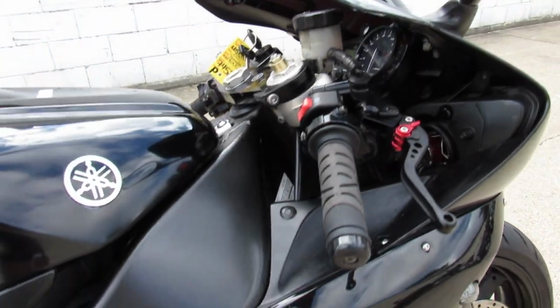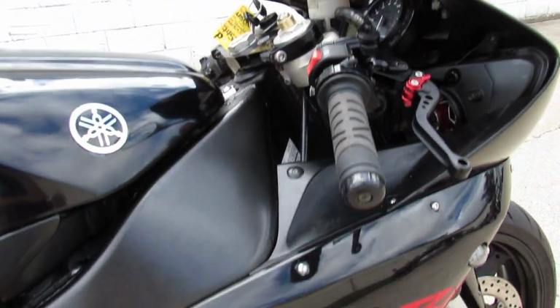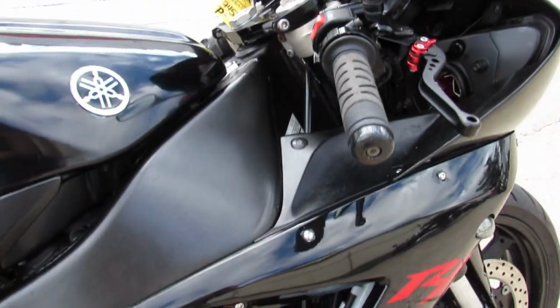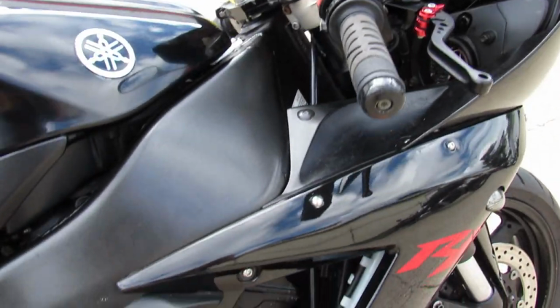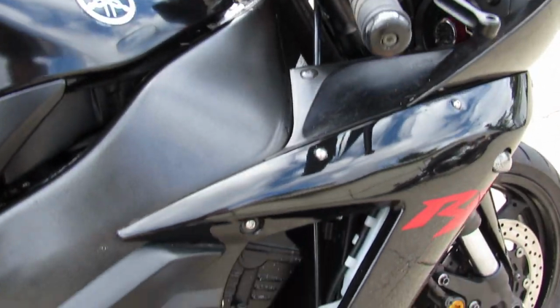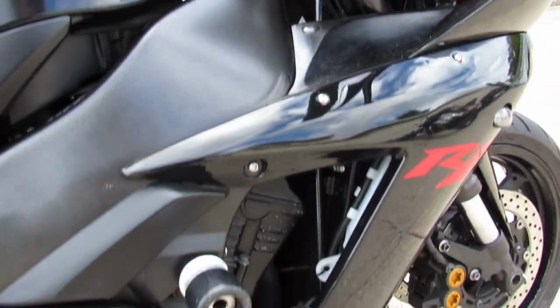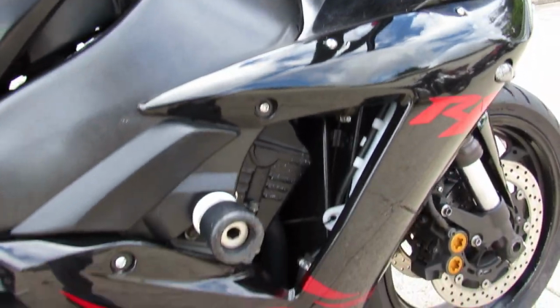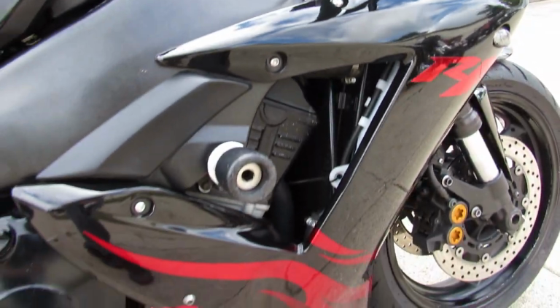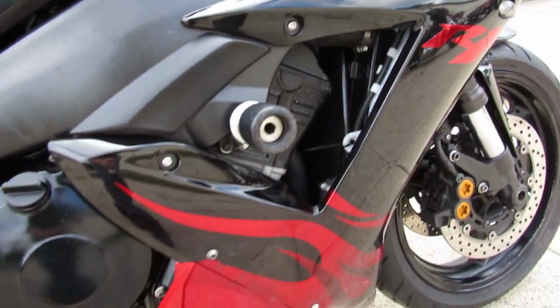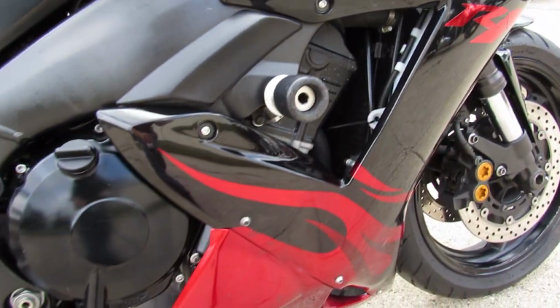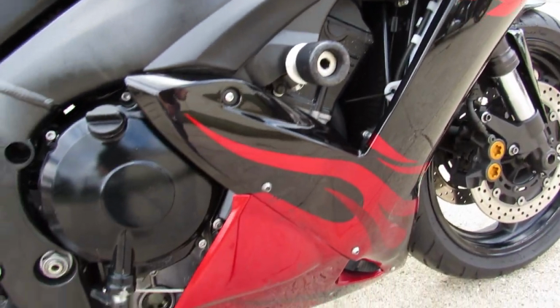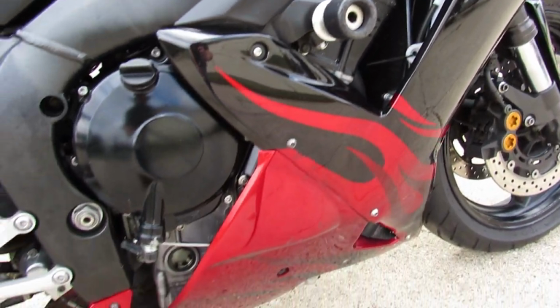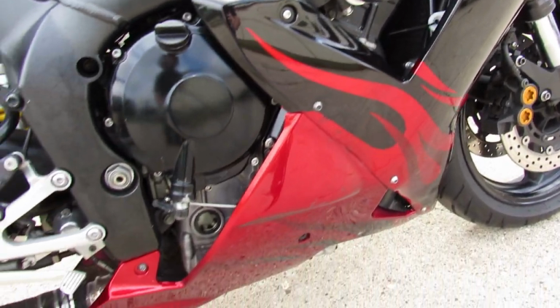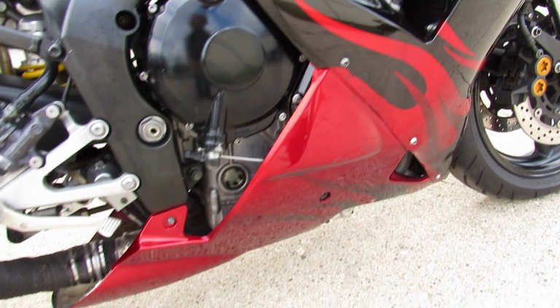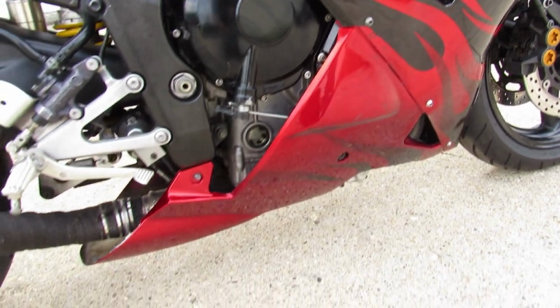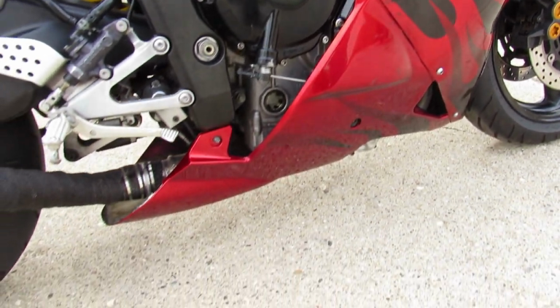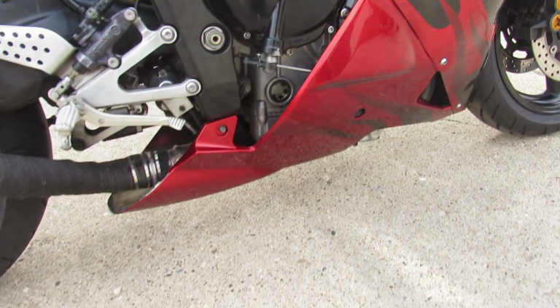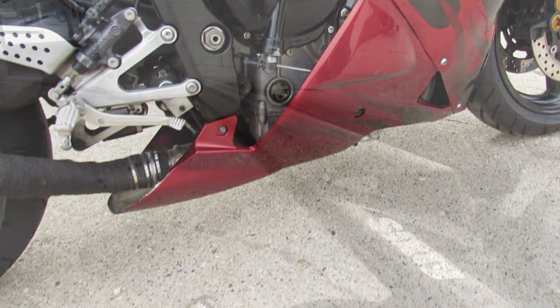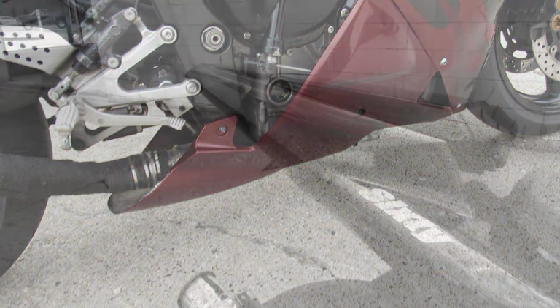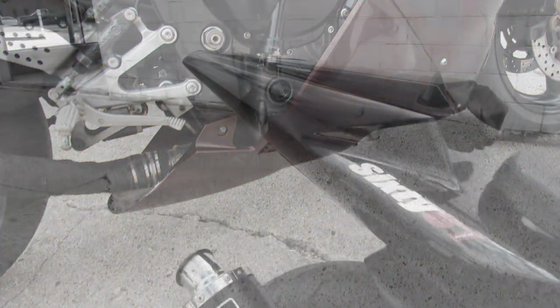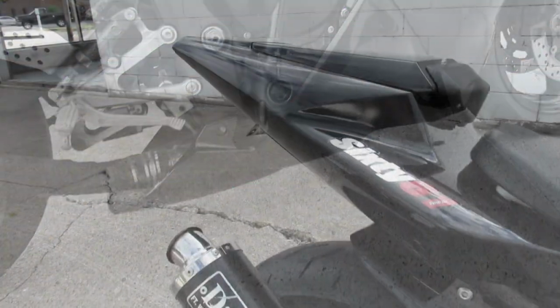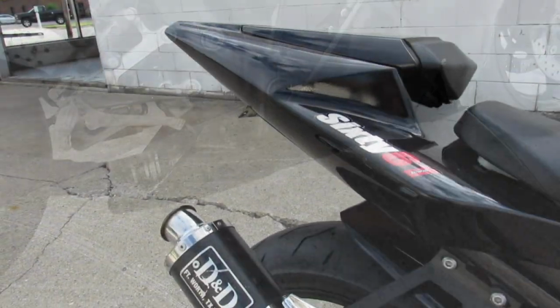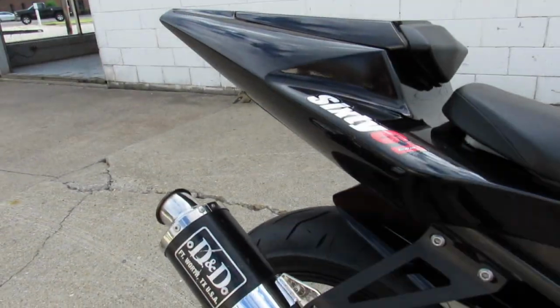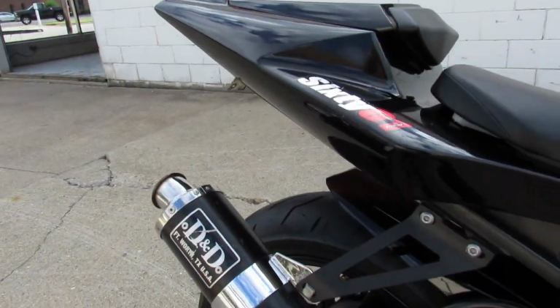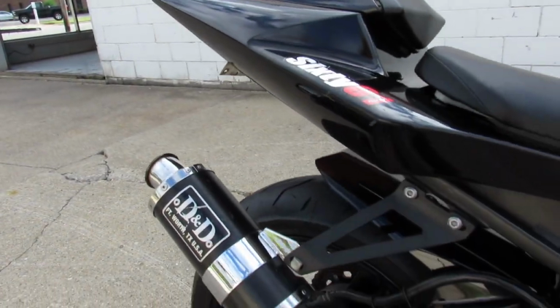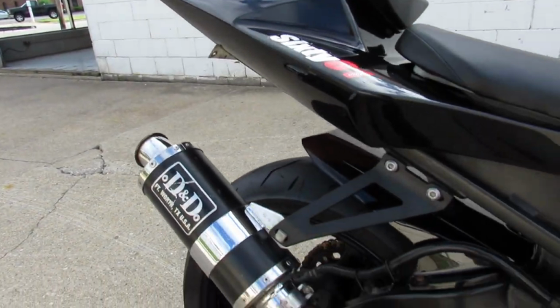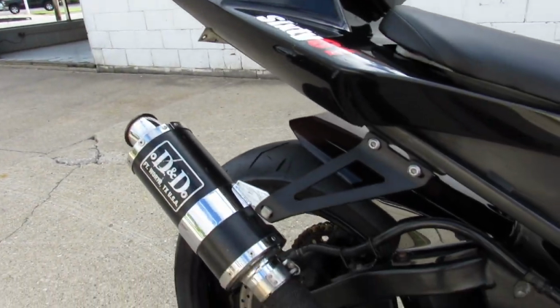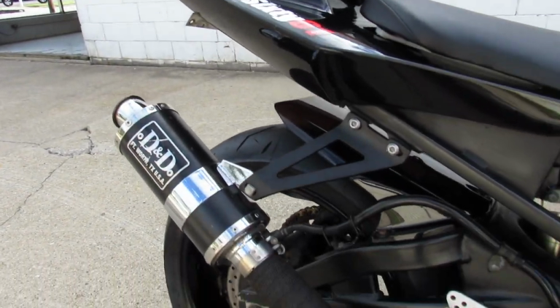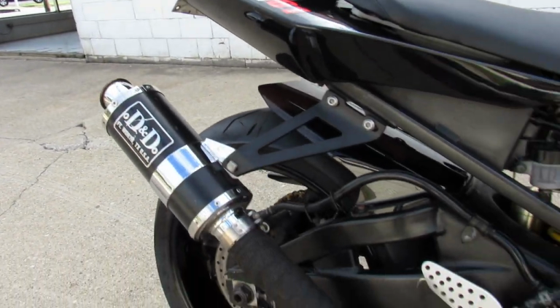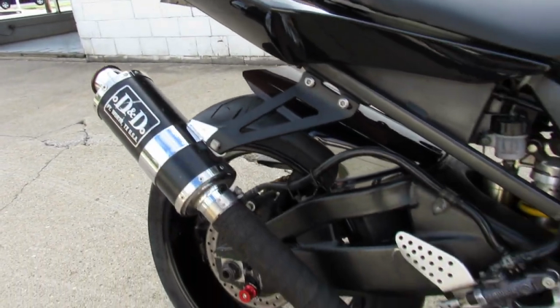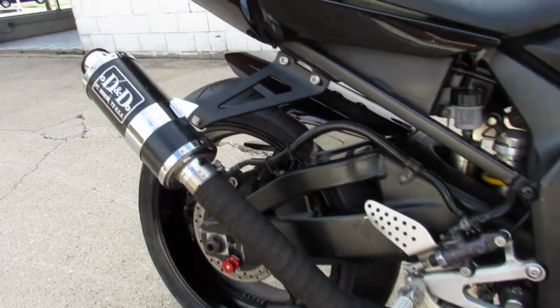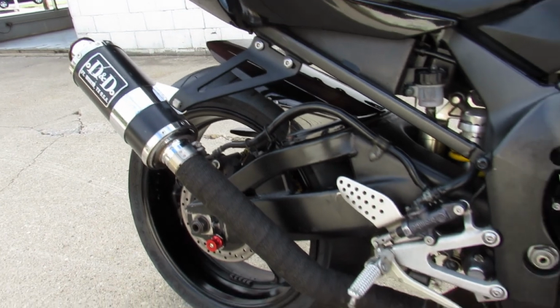It's got all the extras with it, guys: CRG levers, frame sliders, fender eliminator kit. It's got a blacked out windscreen, and the D&D exhaust makes this R1 sound as cool as it looks, guys.